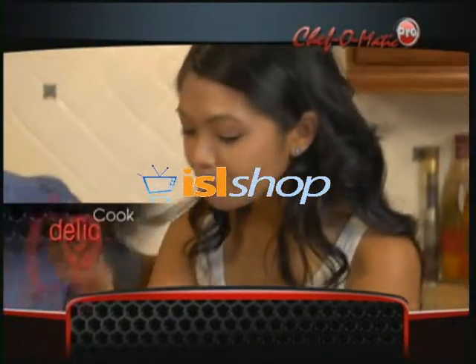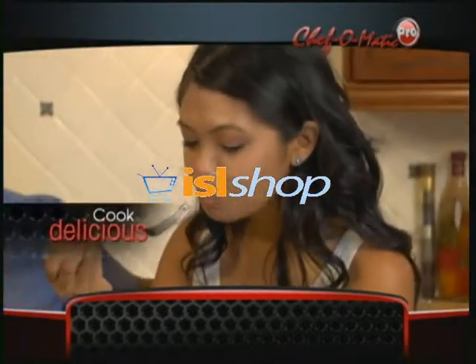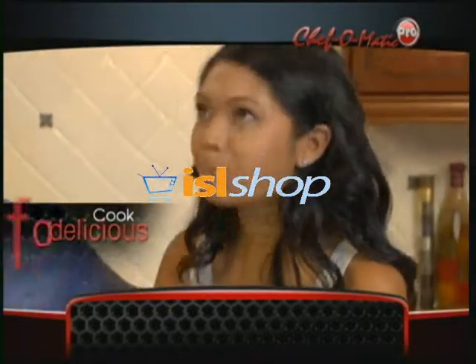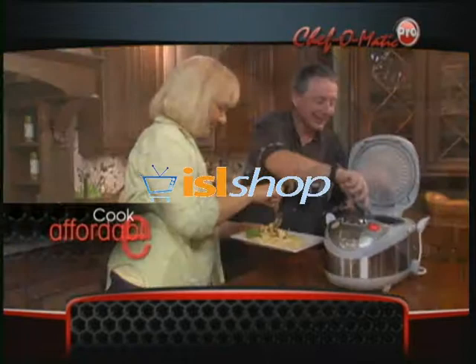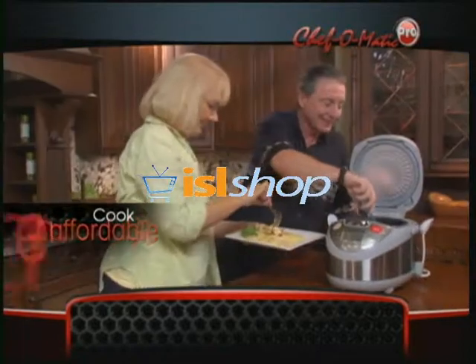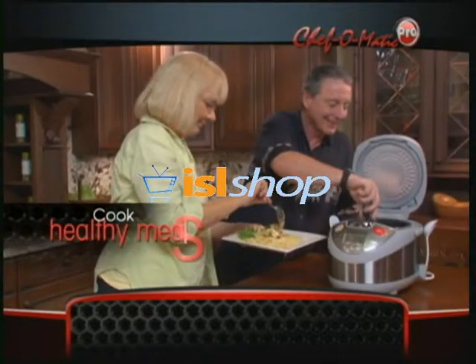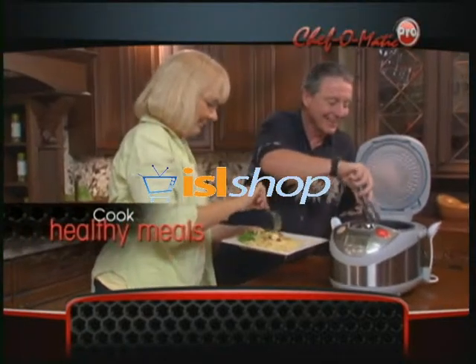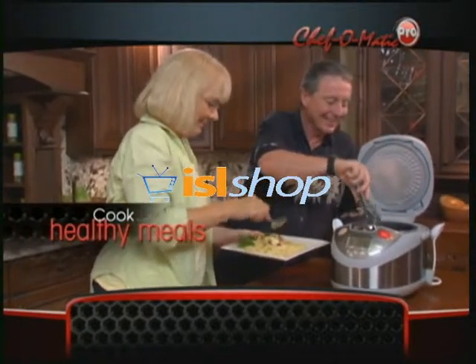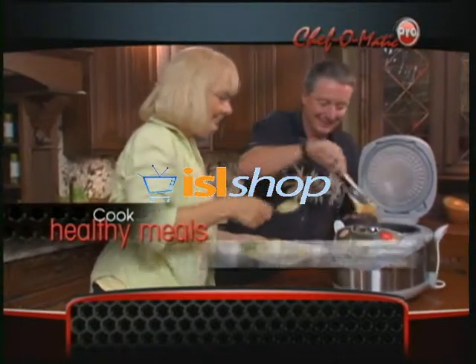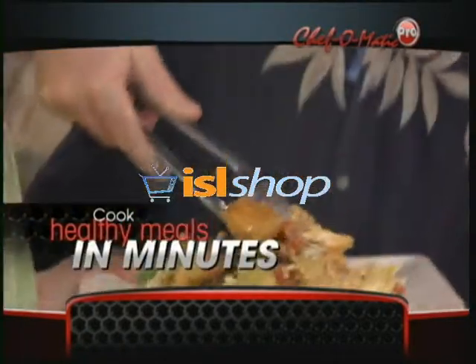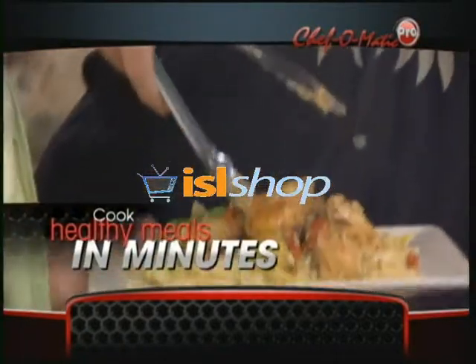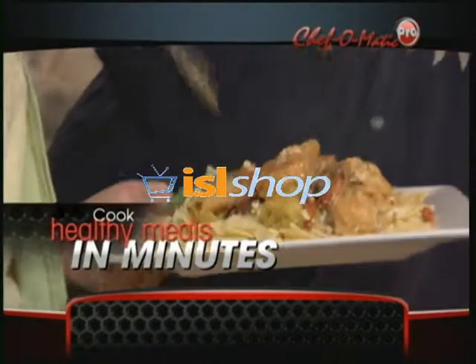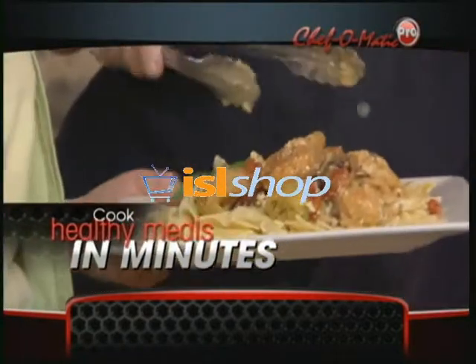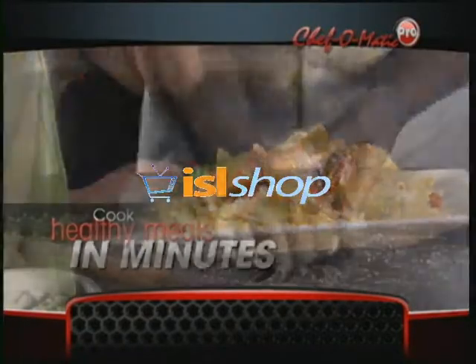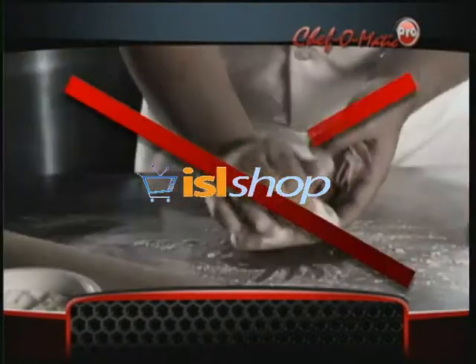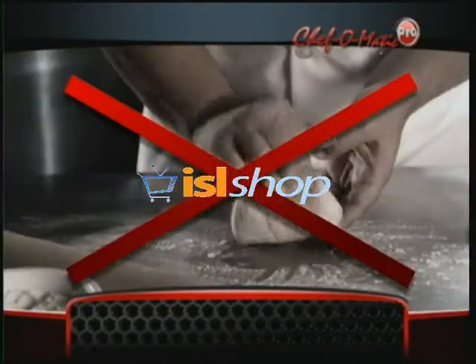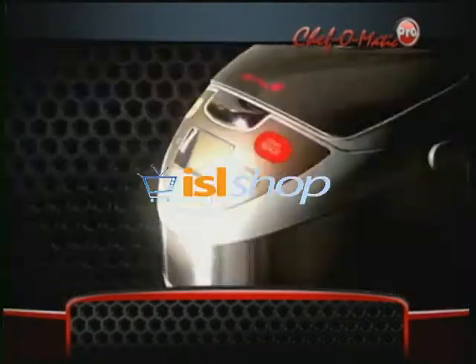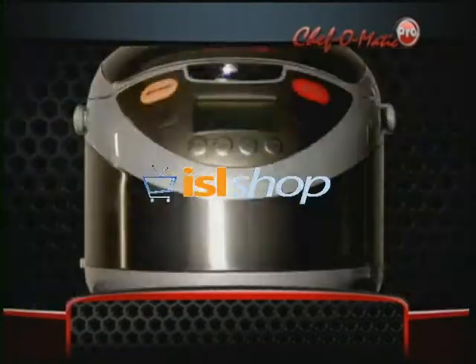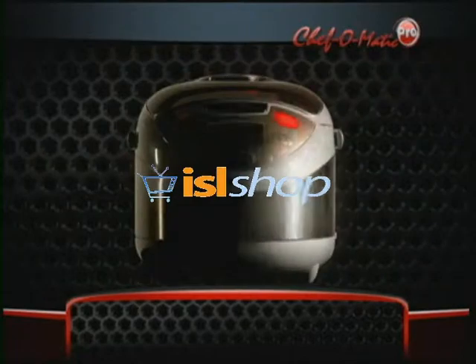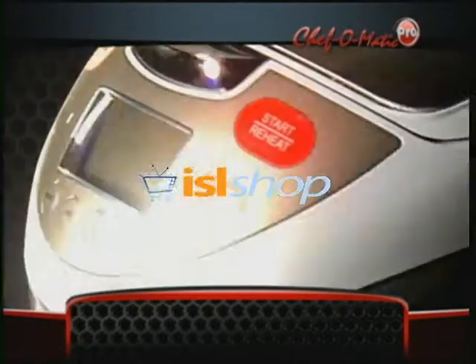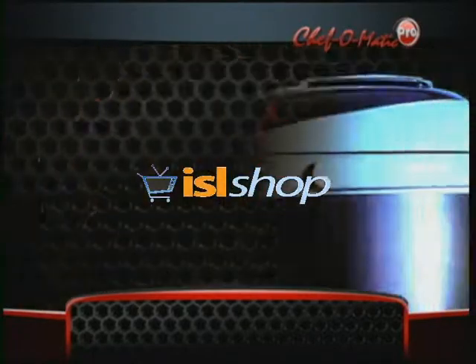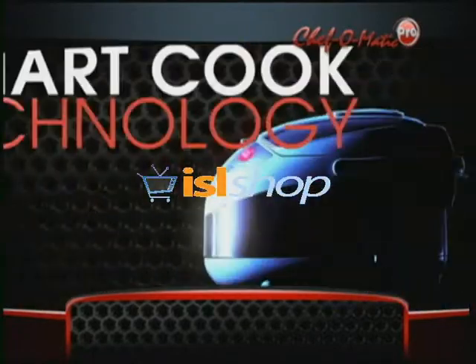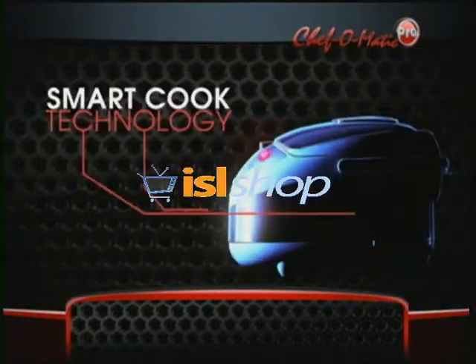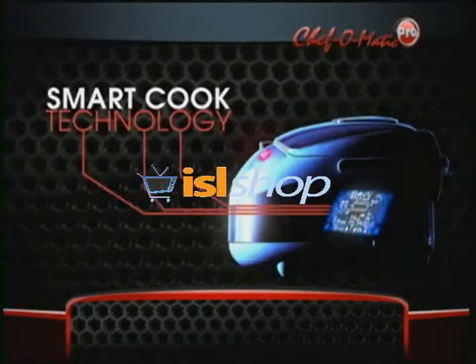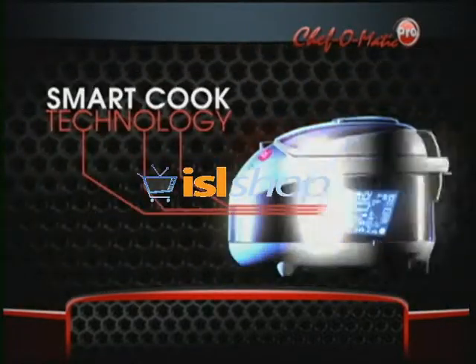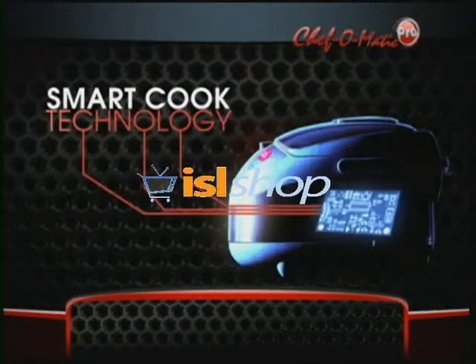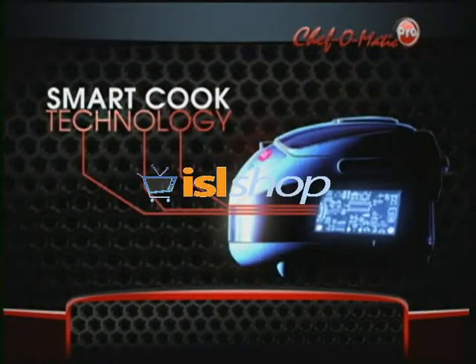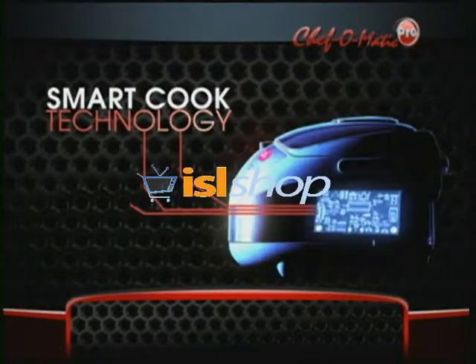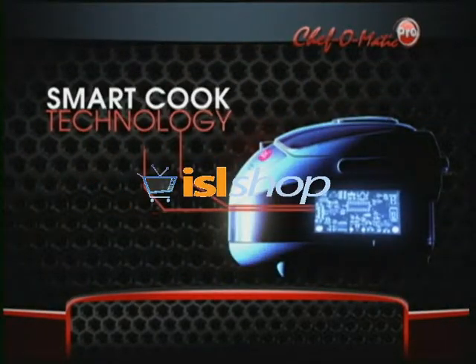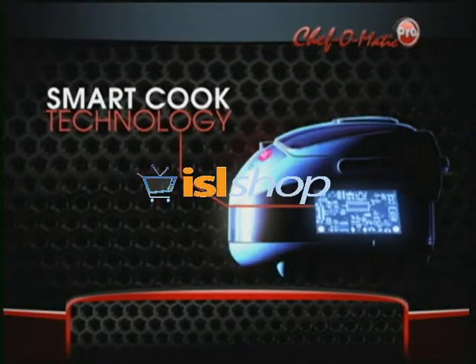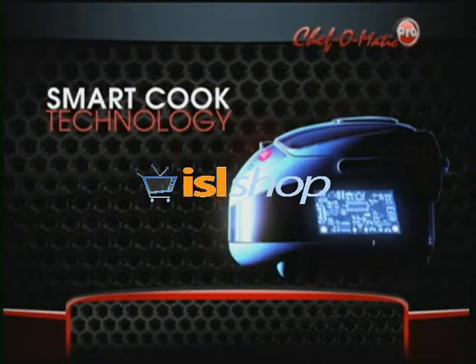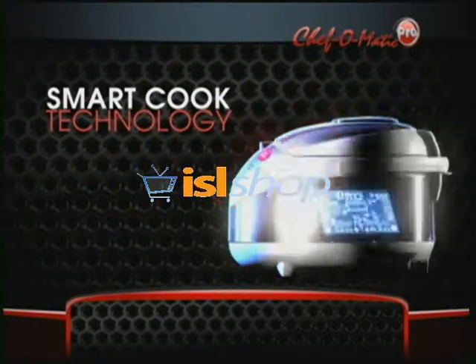Now anyone can cook delicious, affordable, healthy meals with just minutes of preparation time — not hours.